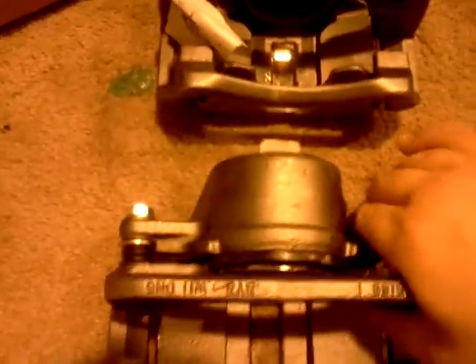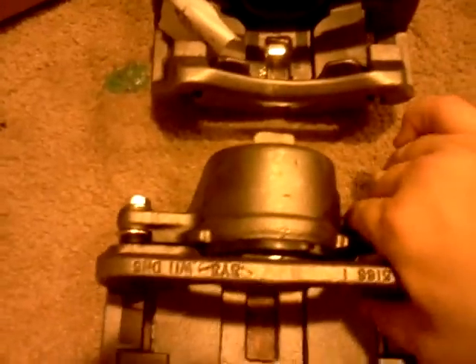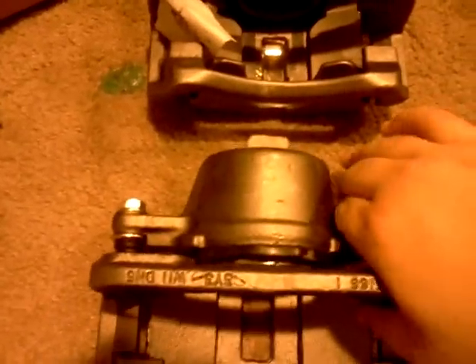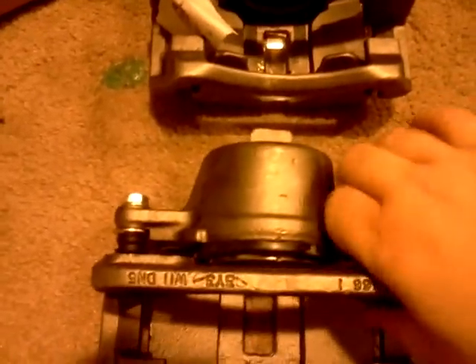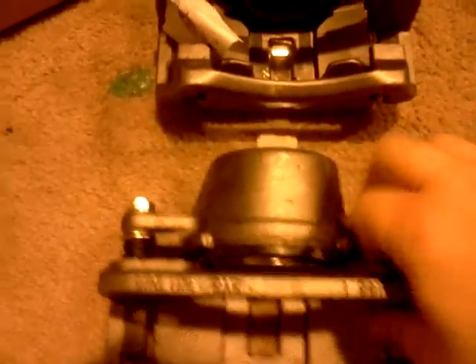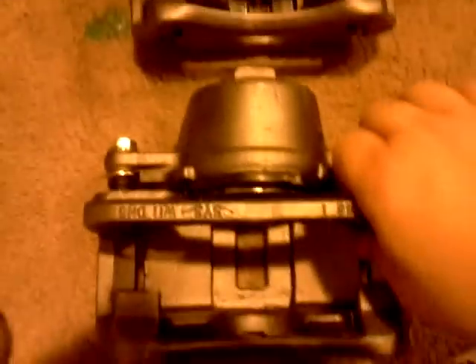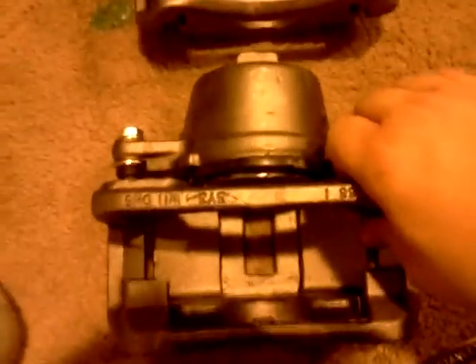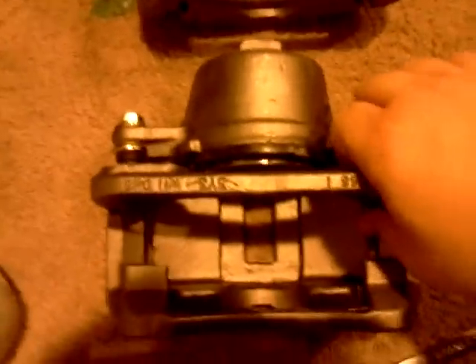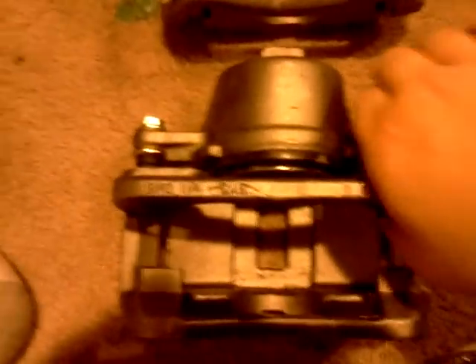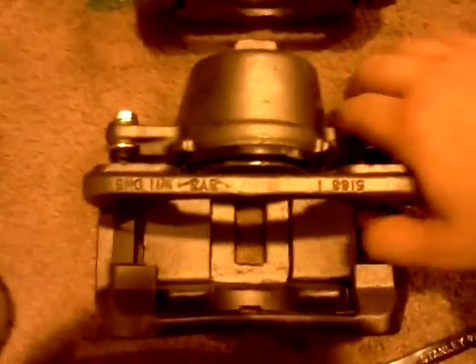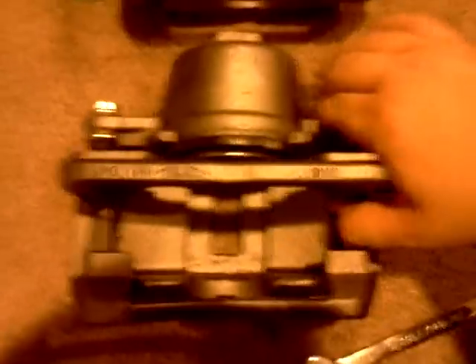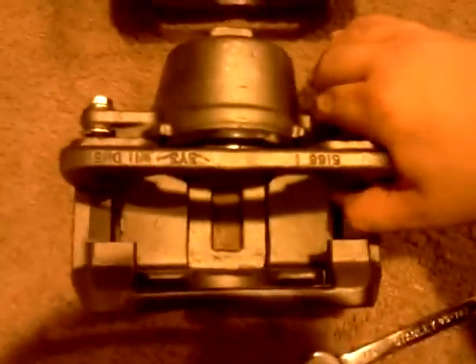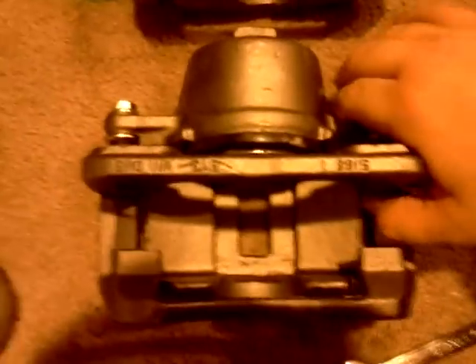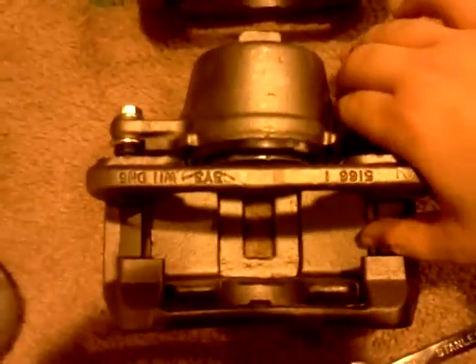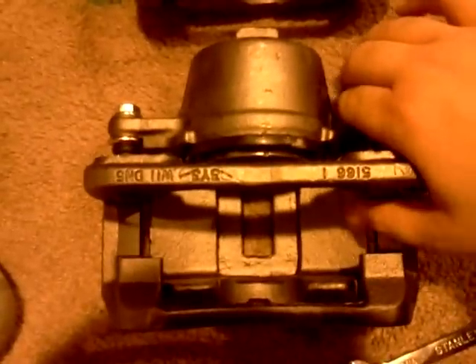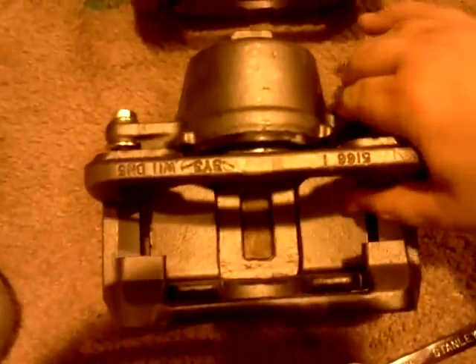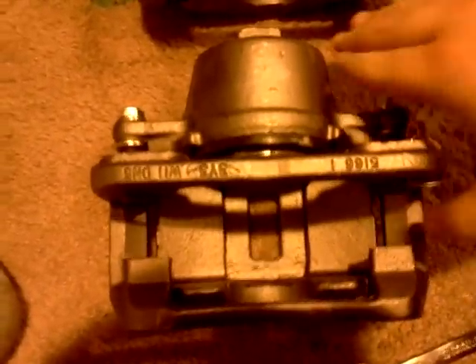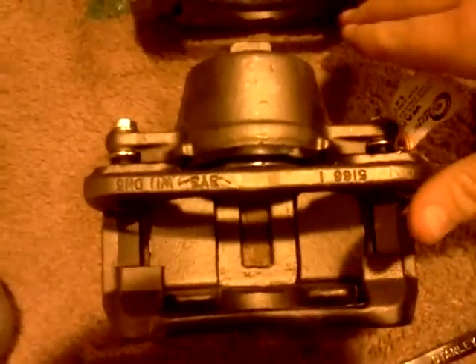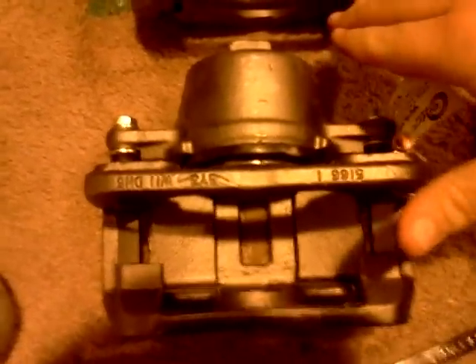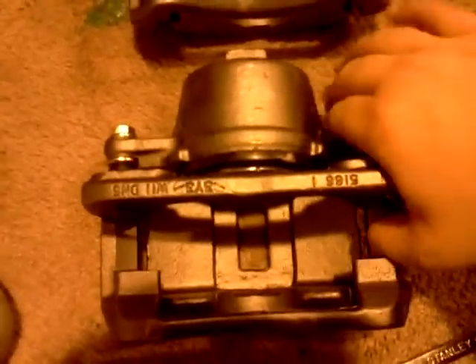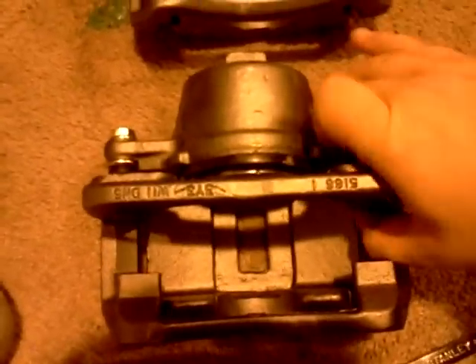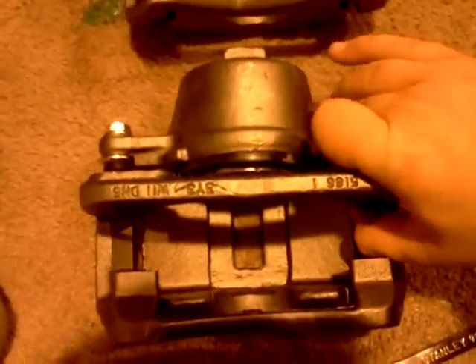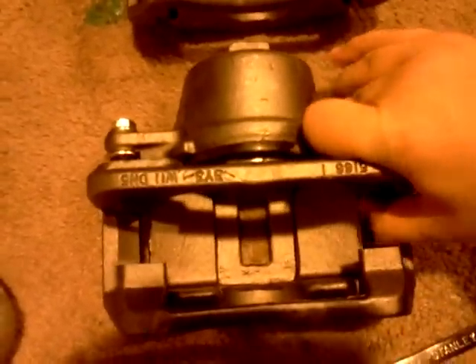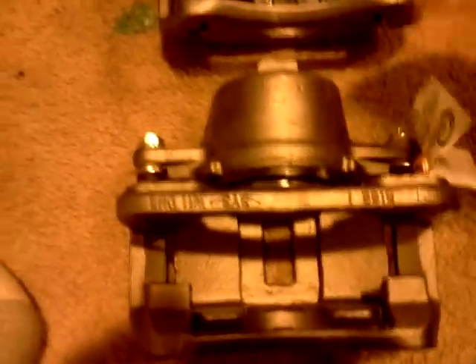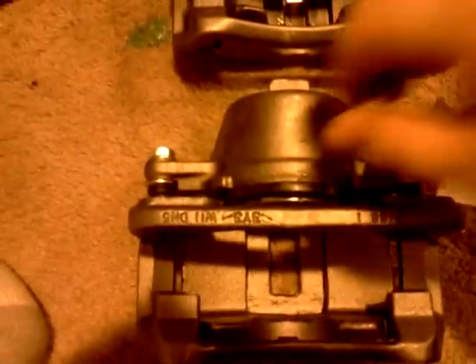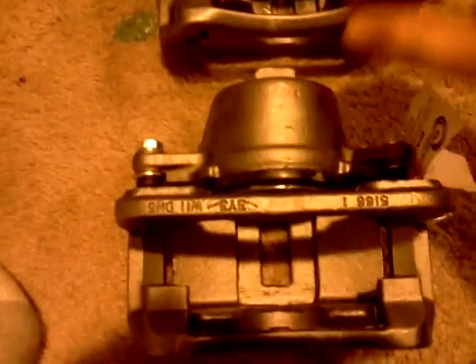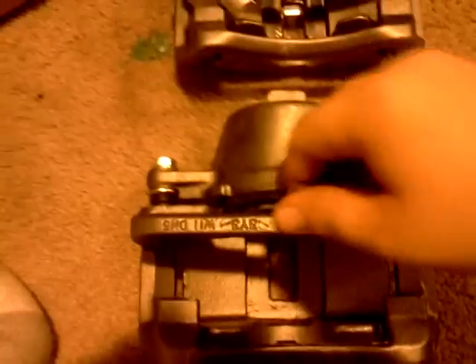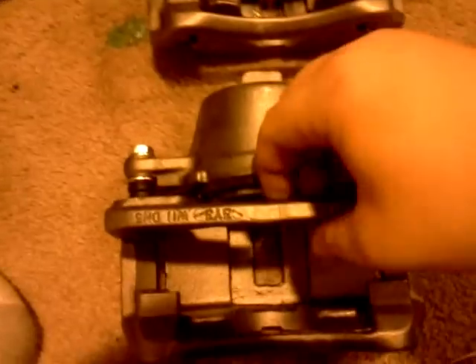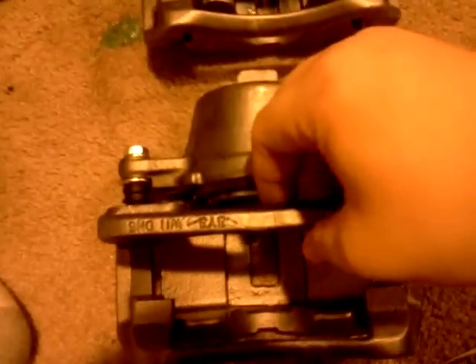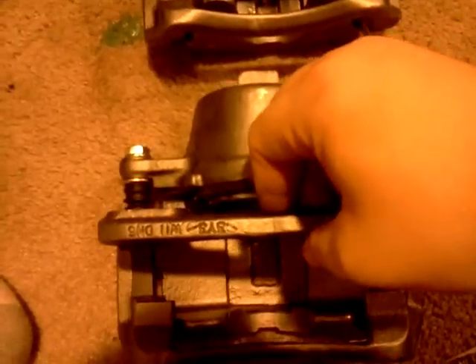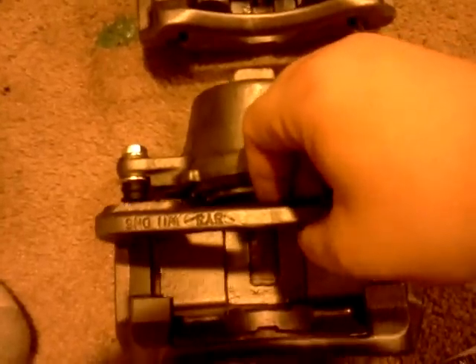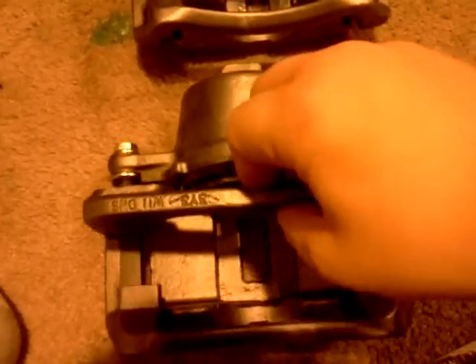I'm pushing on here. This is brand new — it just came. I'm pushing on here and it doesn't go back like it should. Very slowly. You kind of push it.